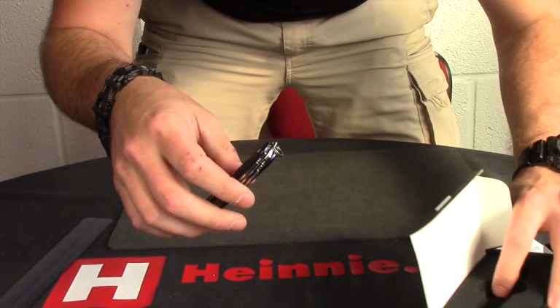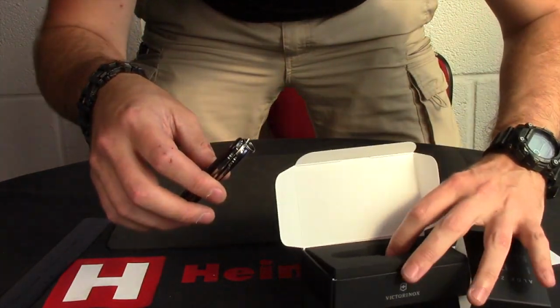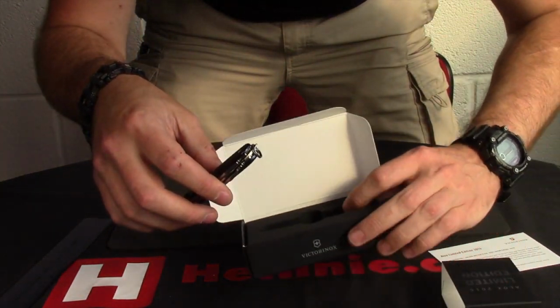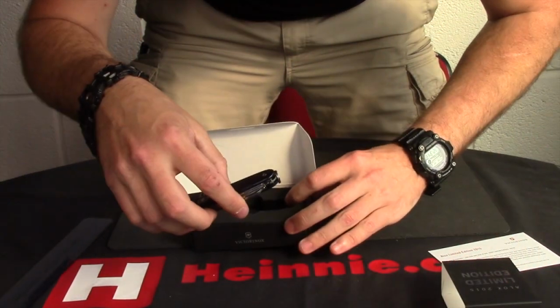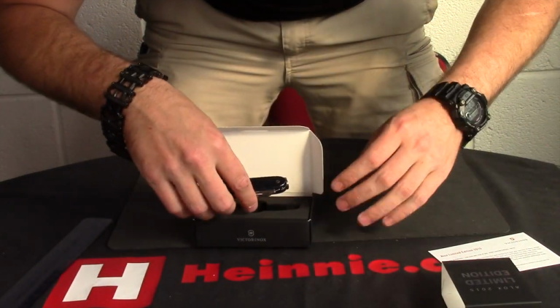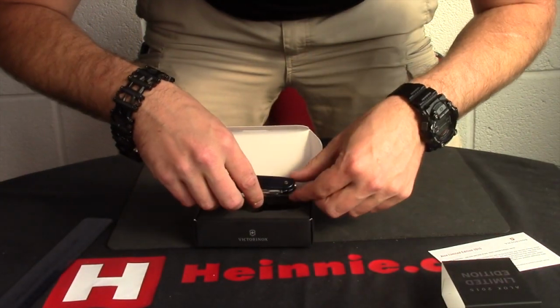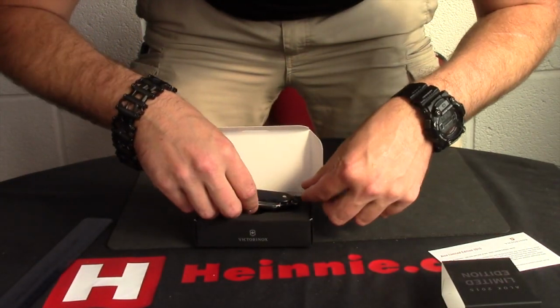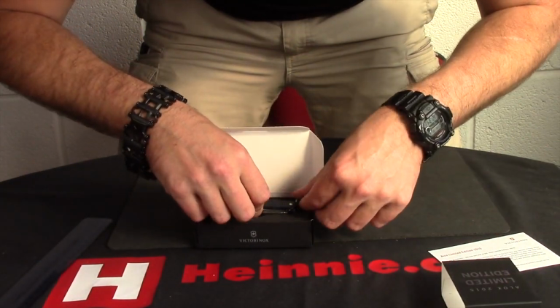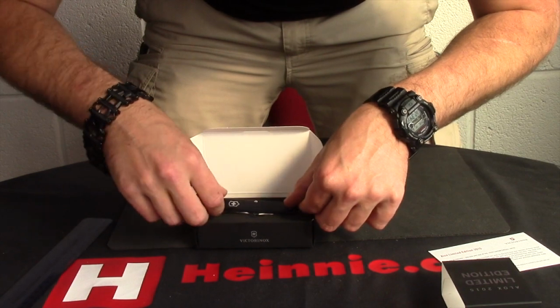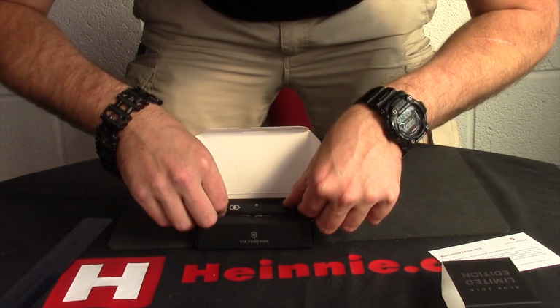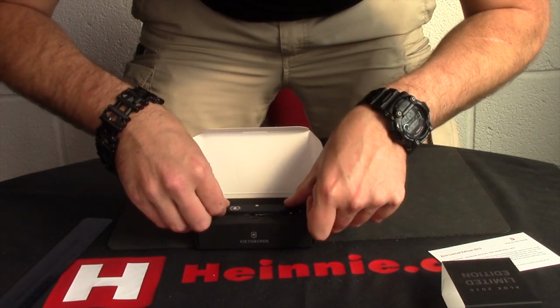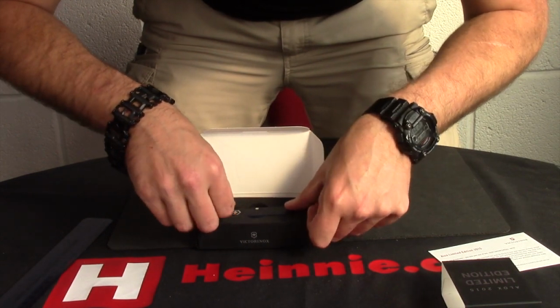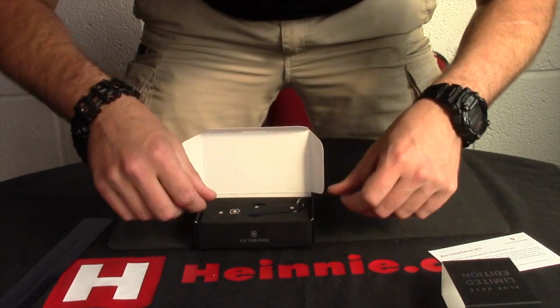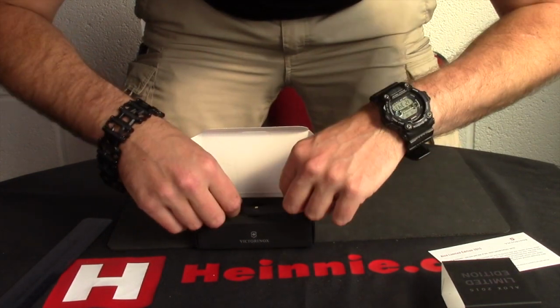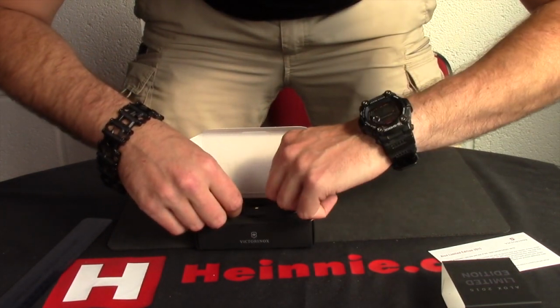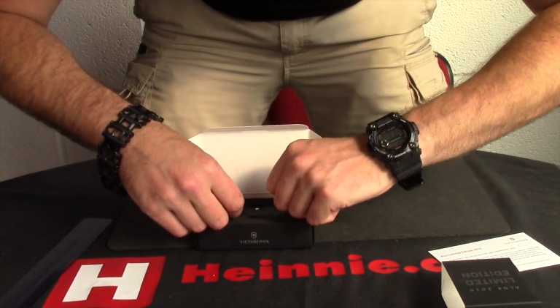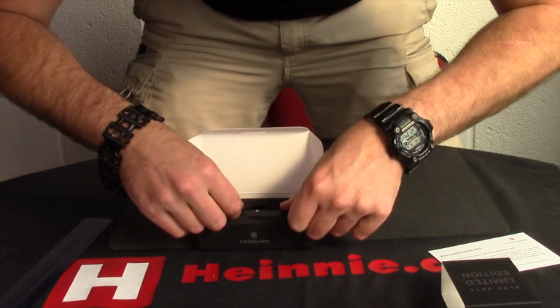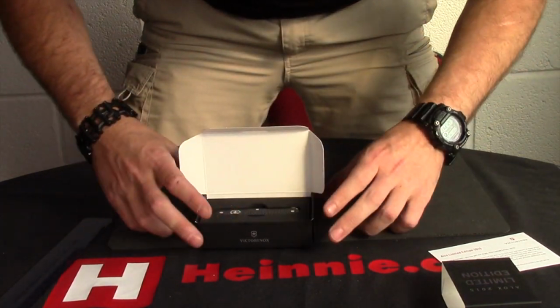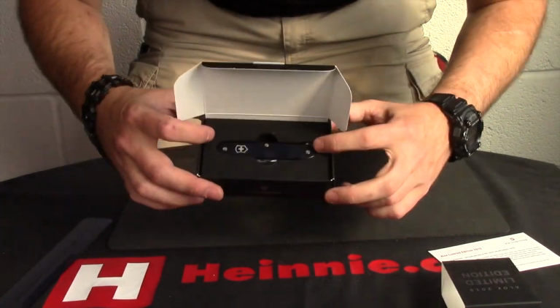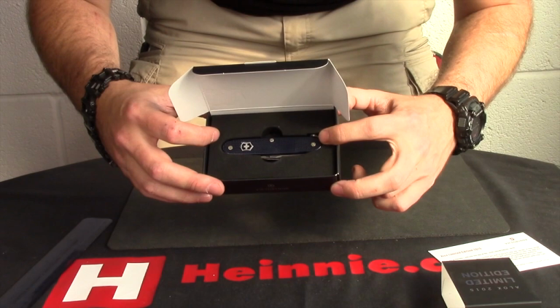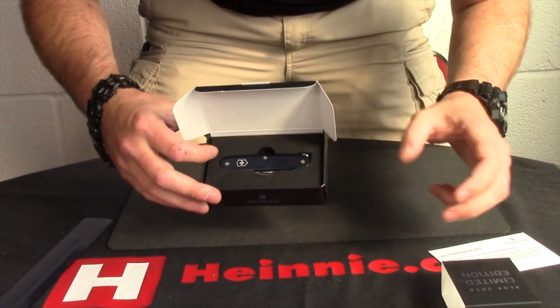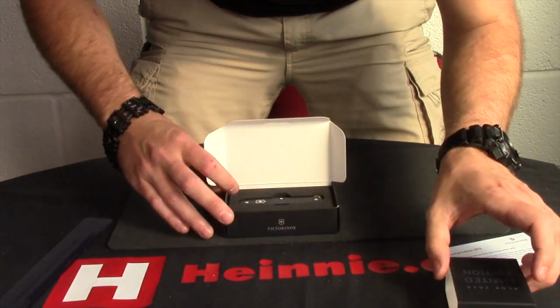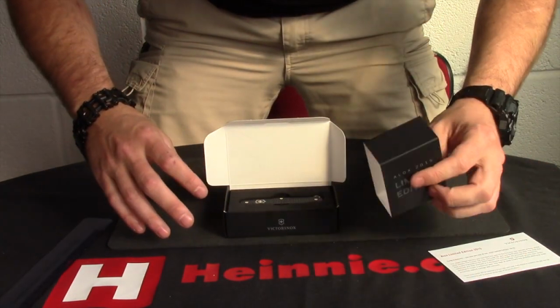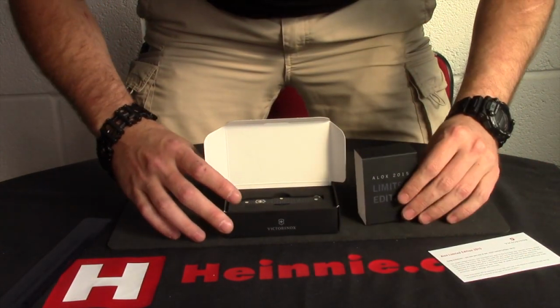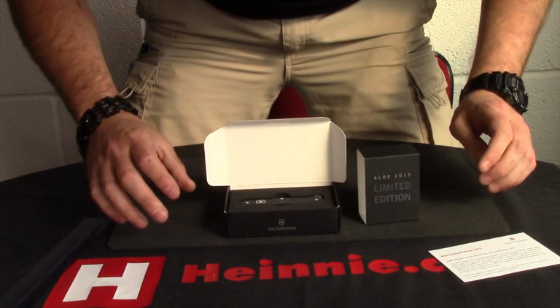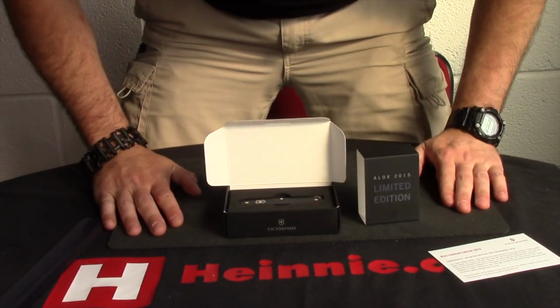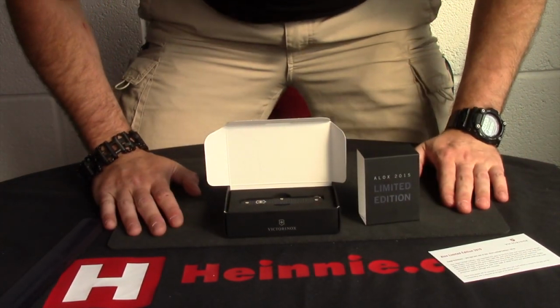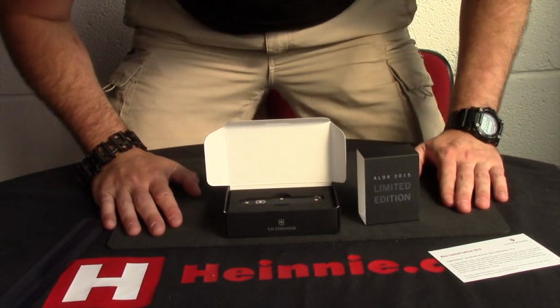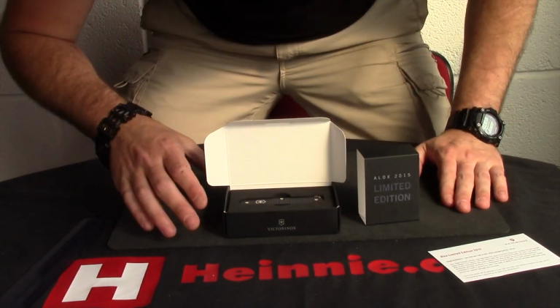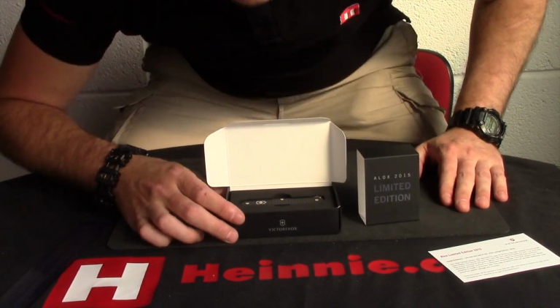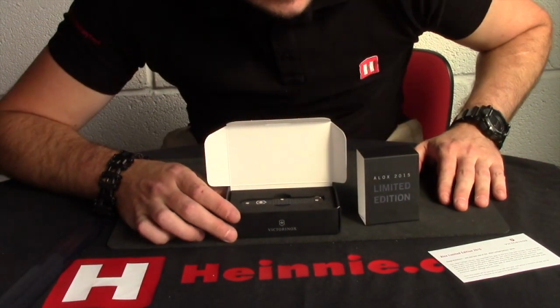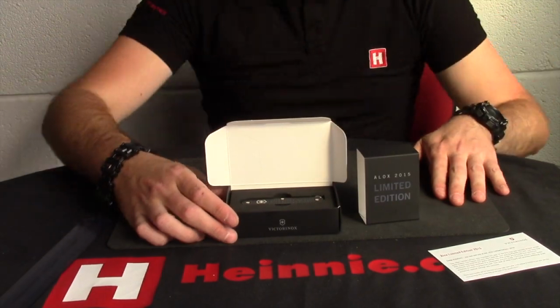There are only 3 models coming out in this. This is the Pioneer, that's the larger one. Don't take too long because they are limited and overall a very nice collector's piece. So, from Victorinox.